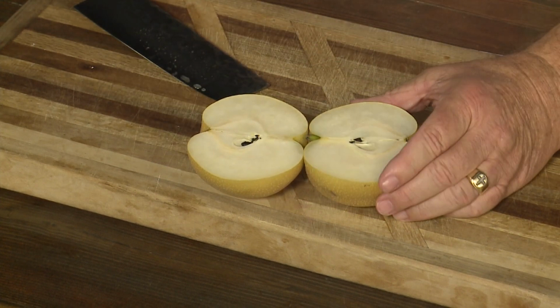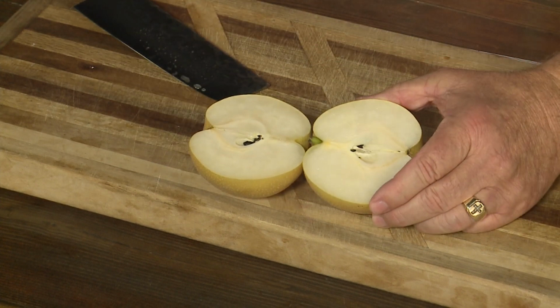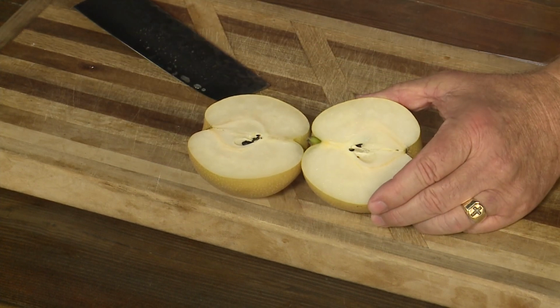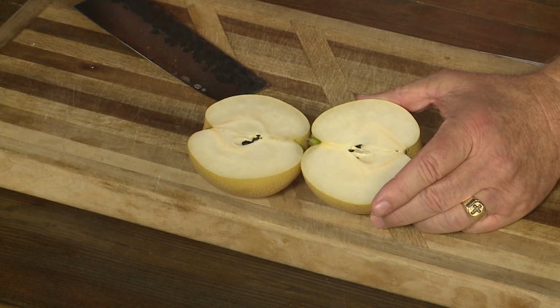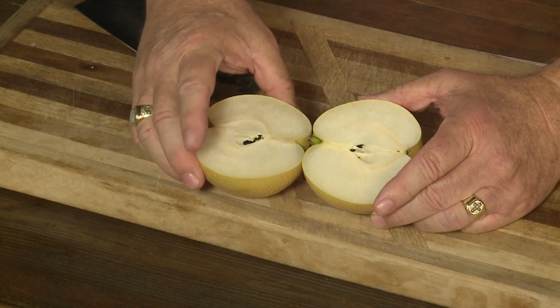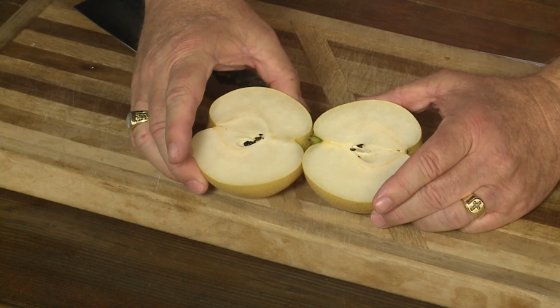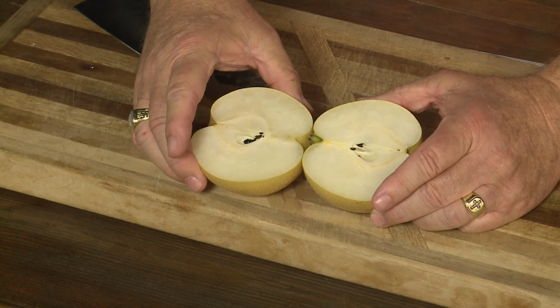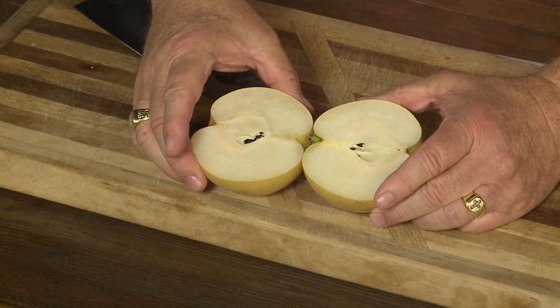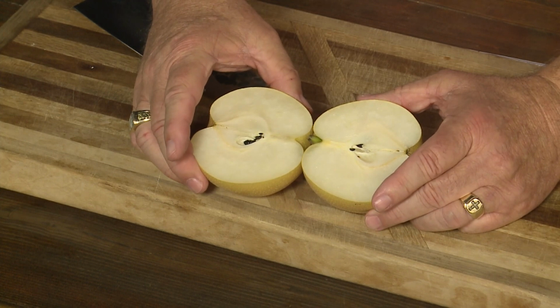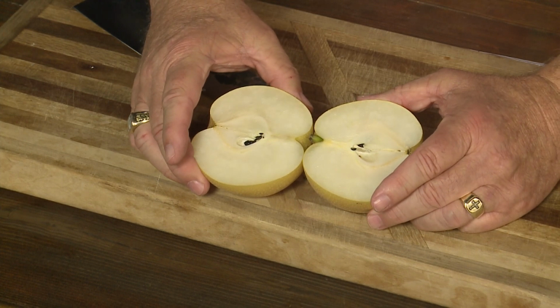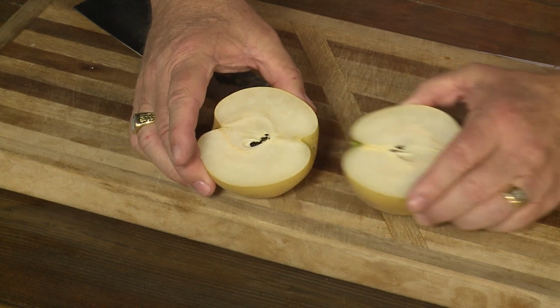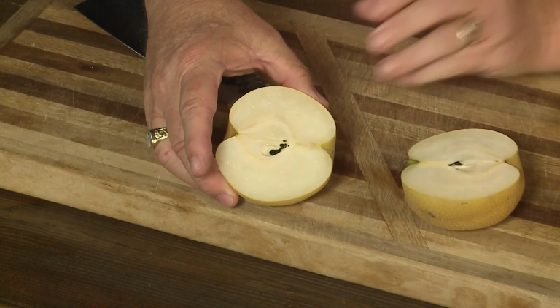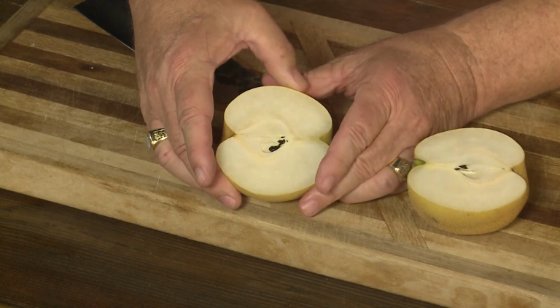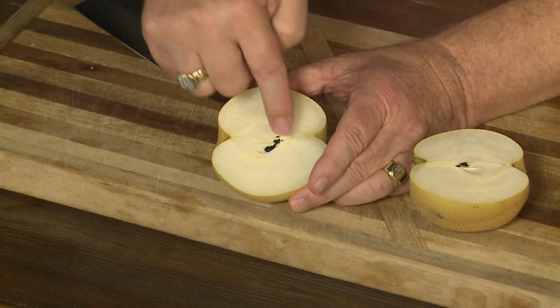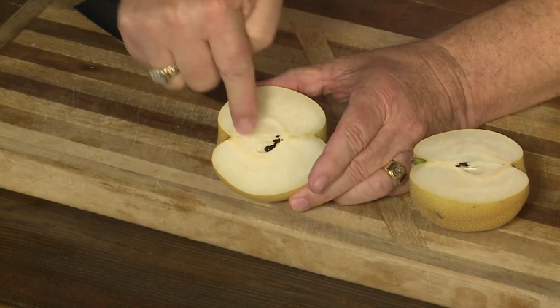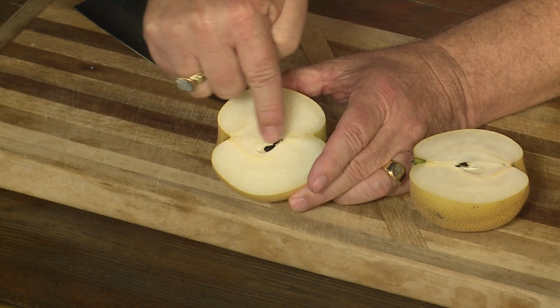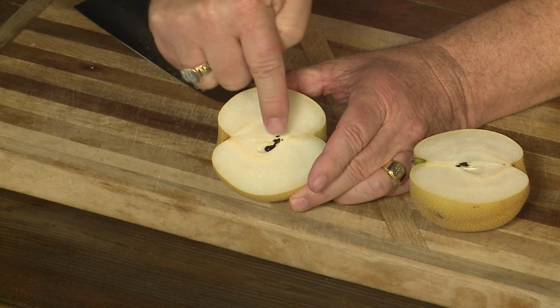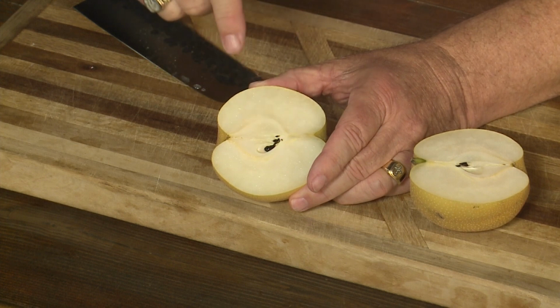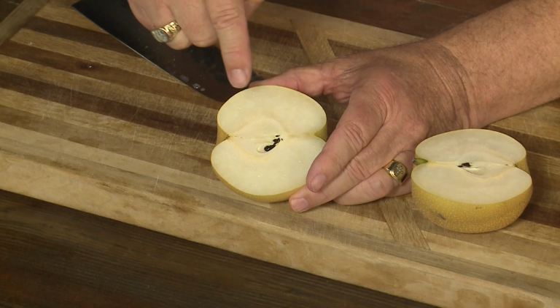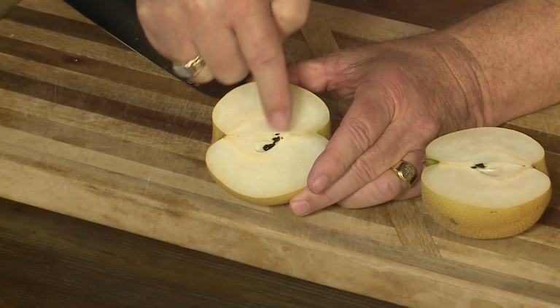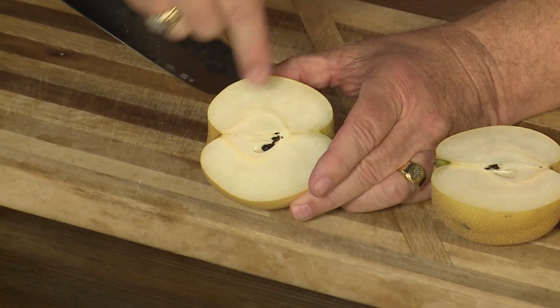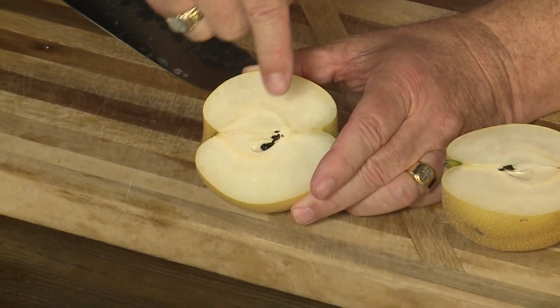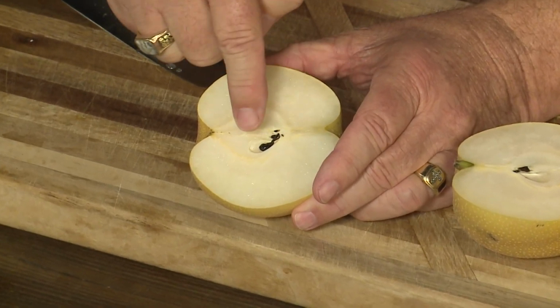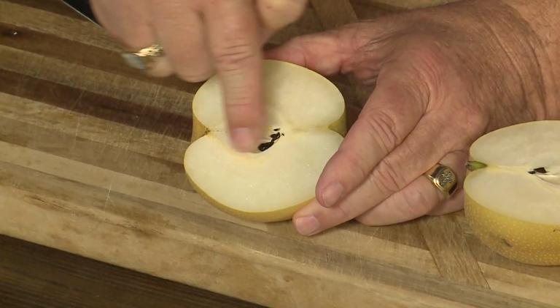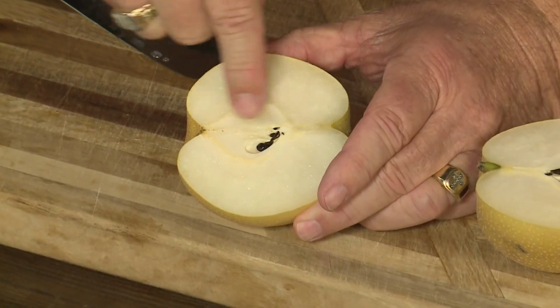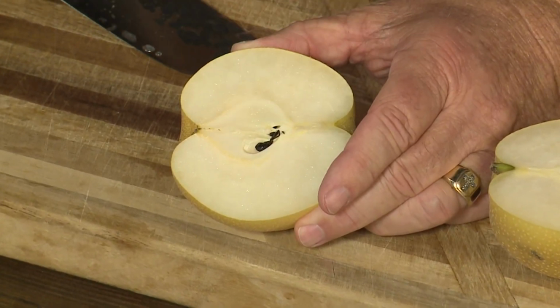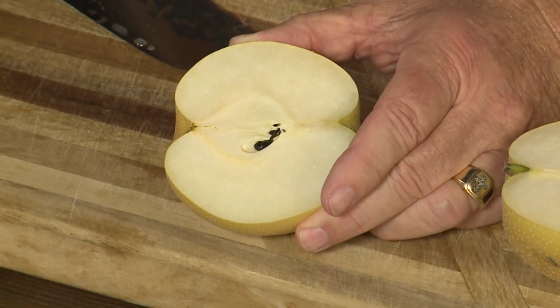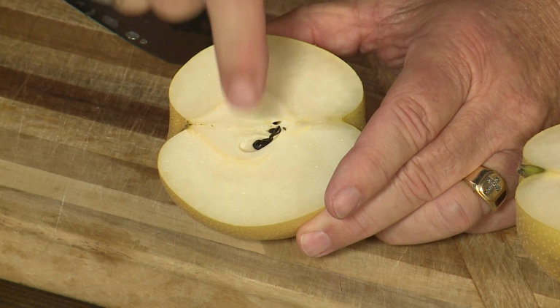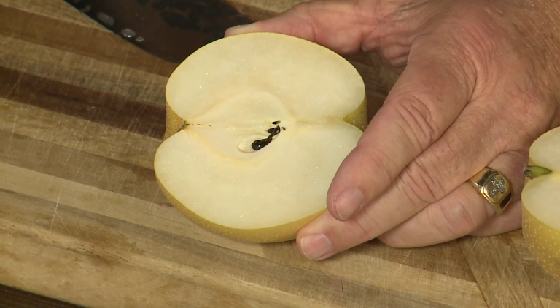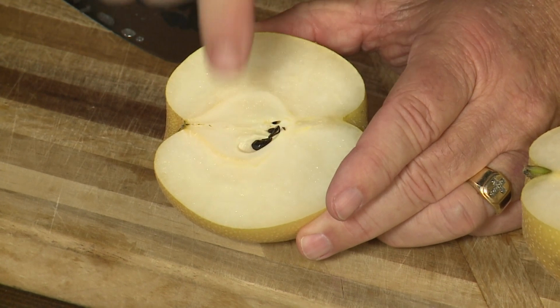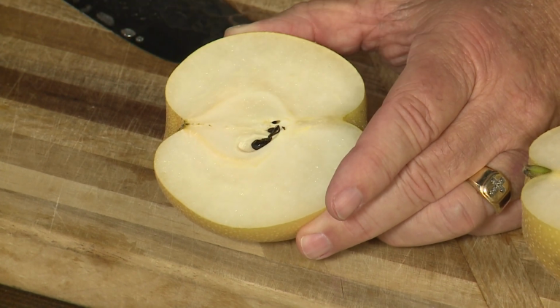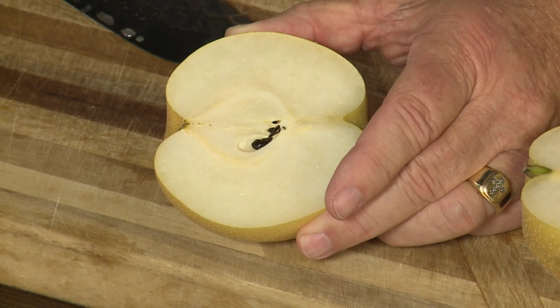Look at all the juice in there. And man, the crunch on these. One of the things I love about some of these varieties — take a look at the core inside. Very small cores on the inside, which means there's a lot more that you get to eat.